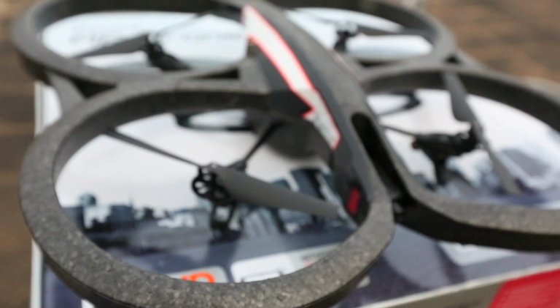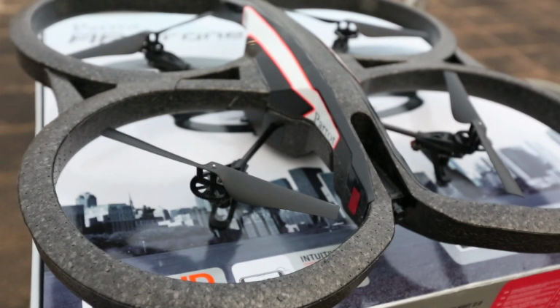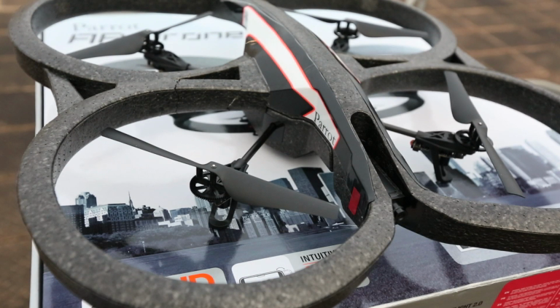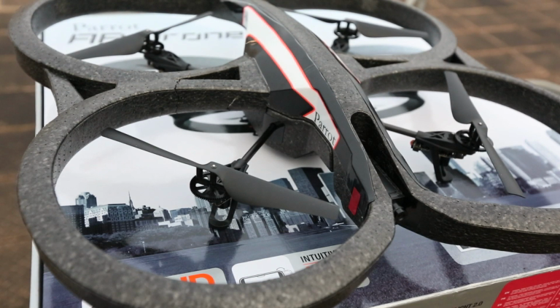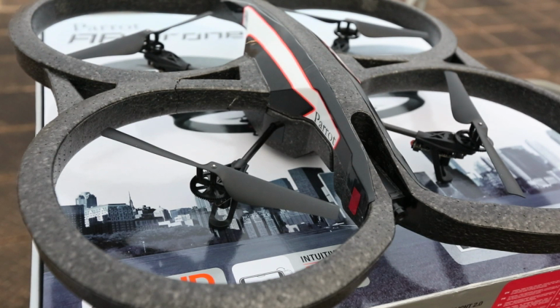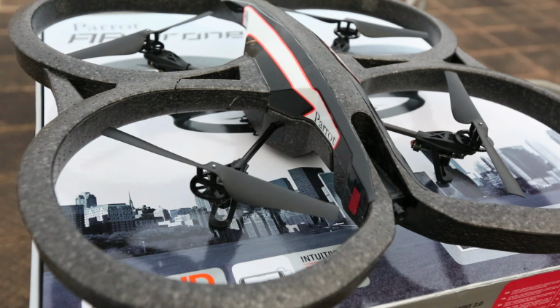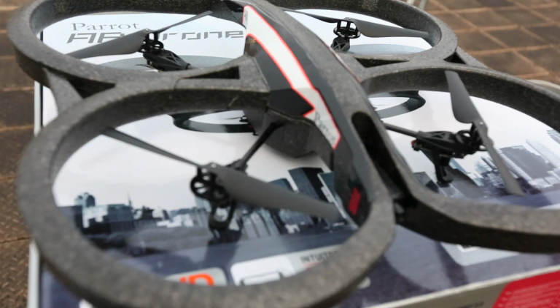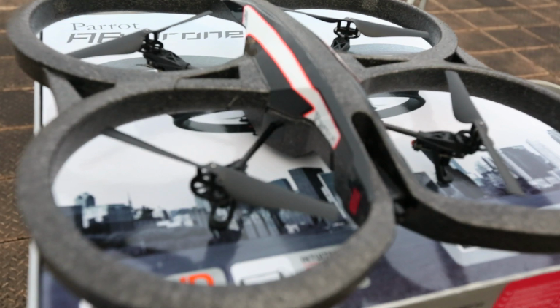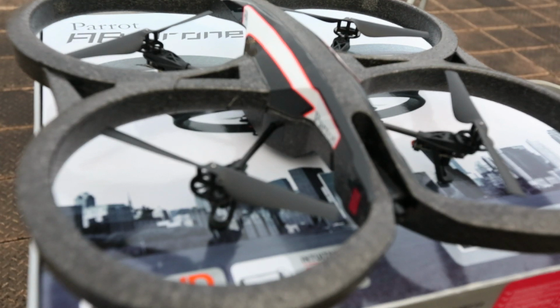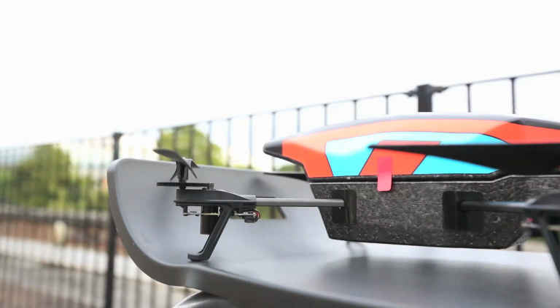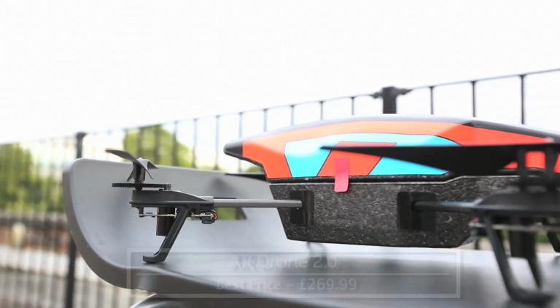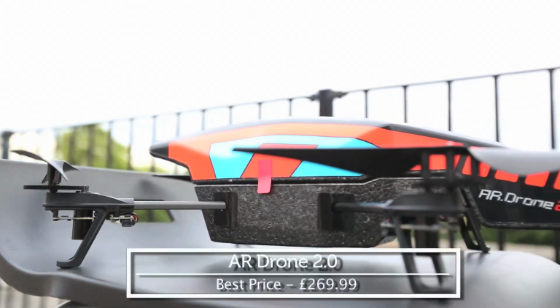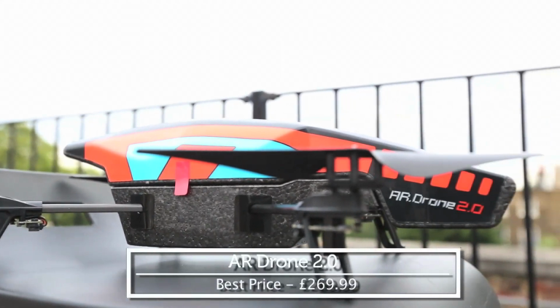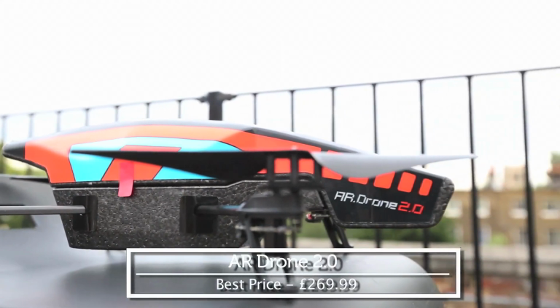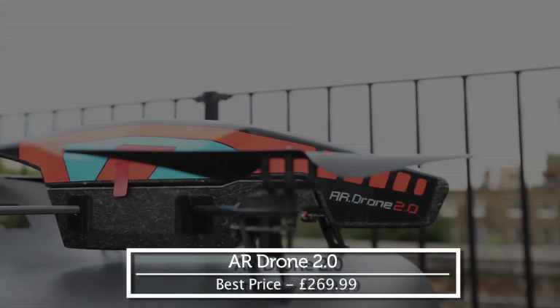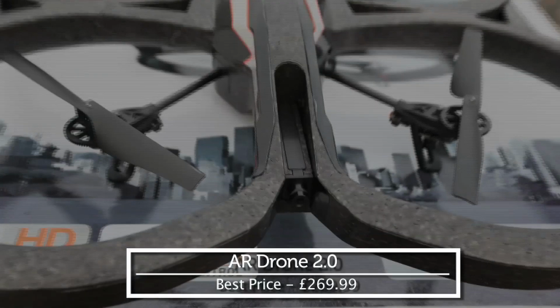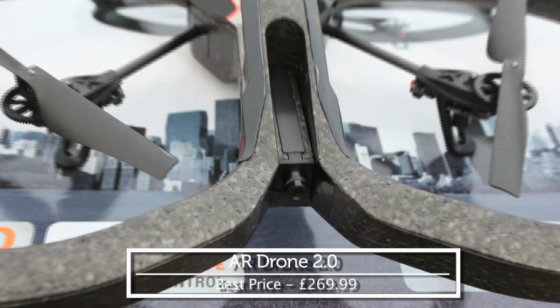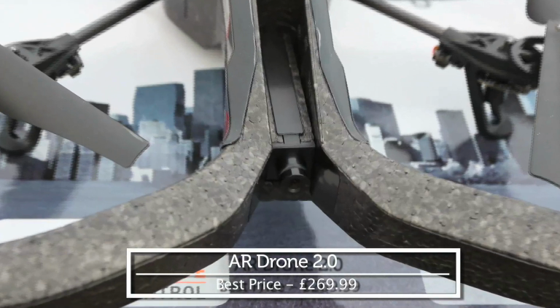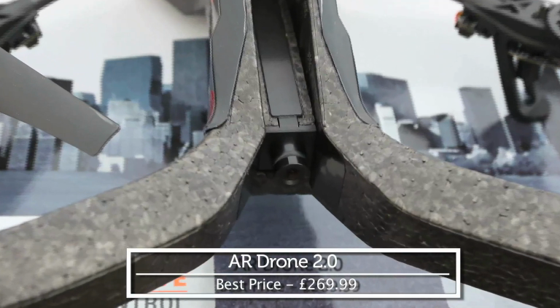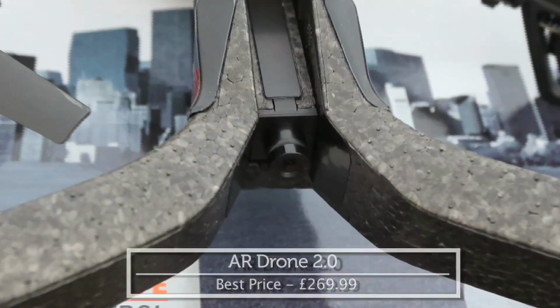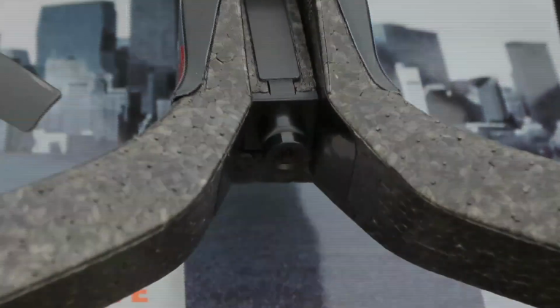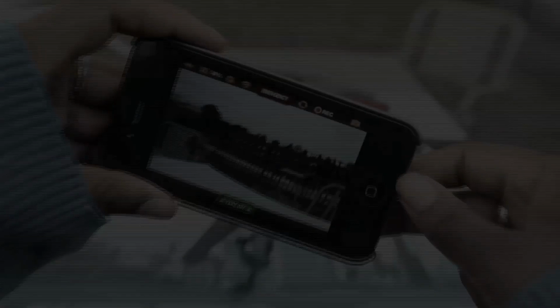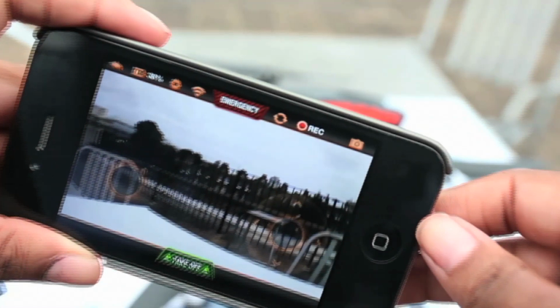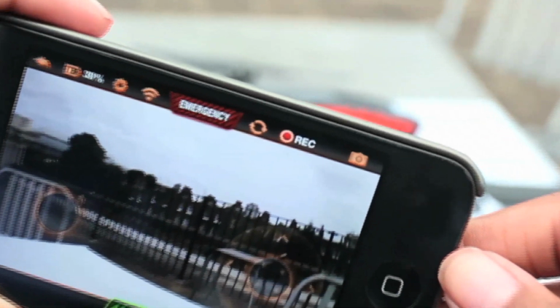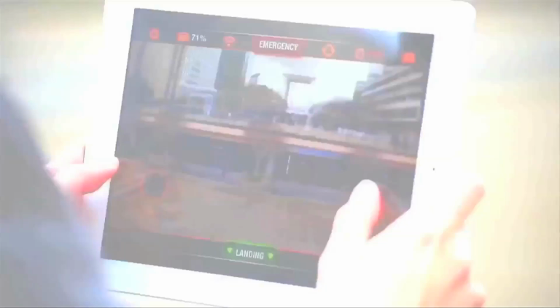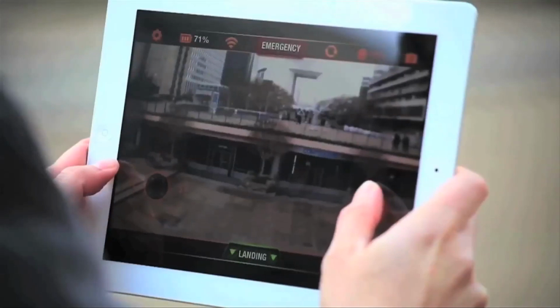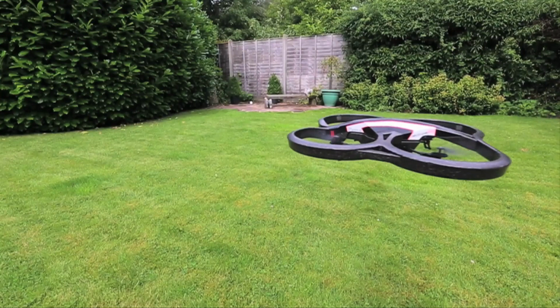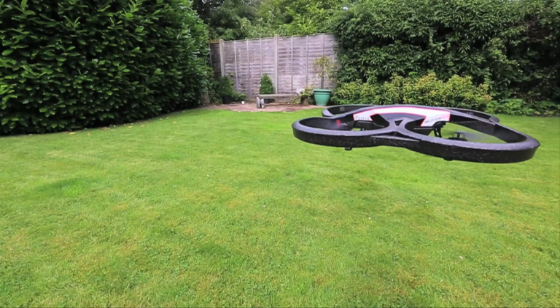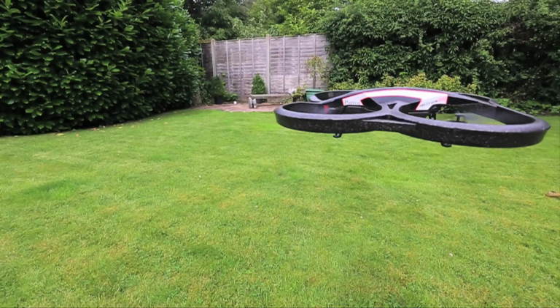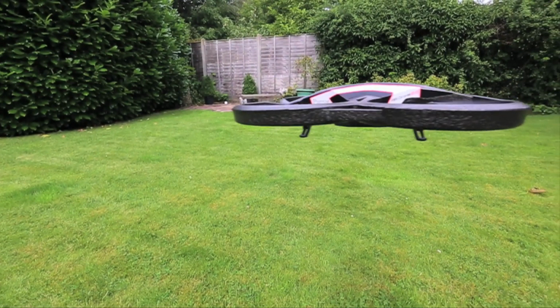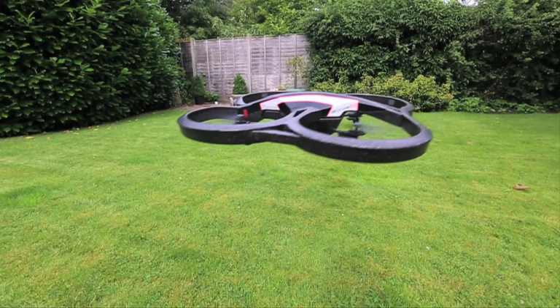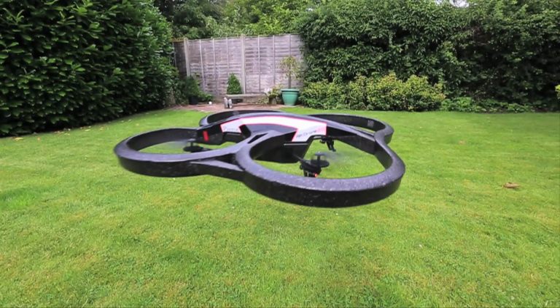If you loved the first AR Drone but still haven't picked one up yet, rejoice because the AR Drone 2 has just hit the shelves. With a 720p HD front camera, video recording, and easier flight controls, it offers a considerable upgrade from its older brother.